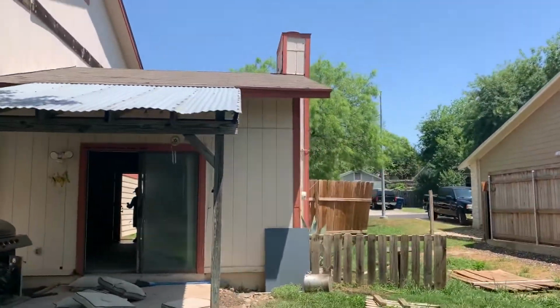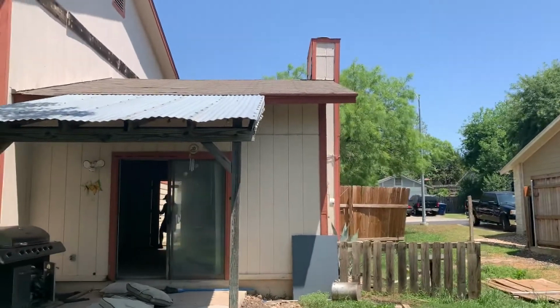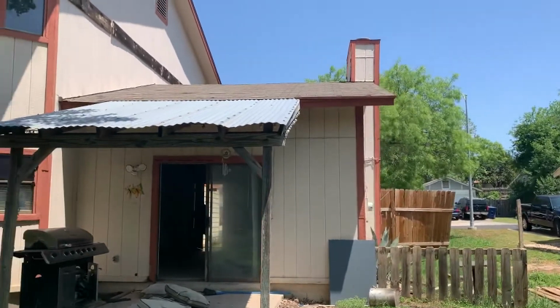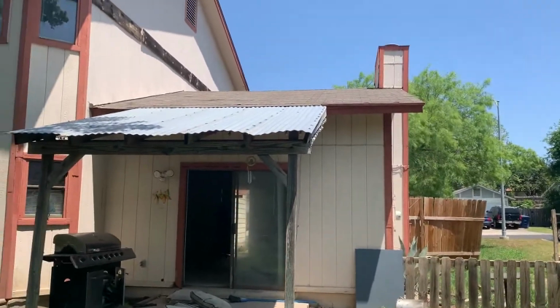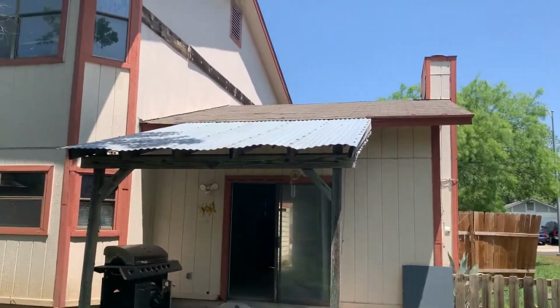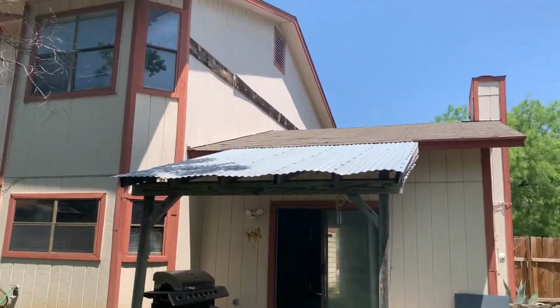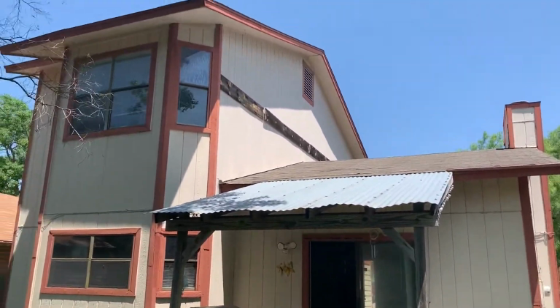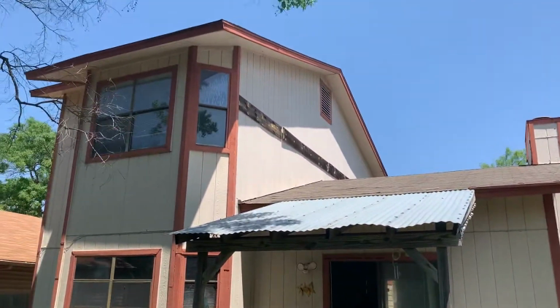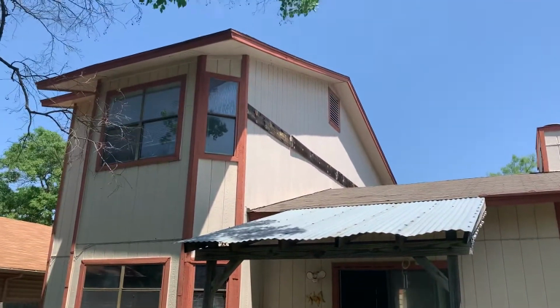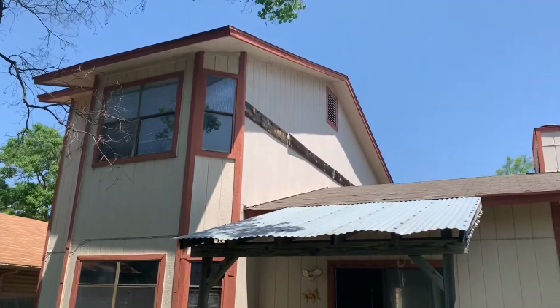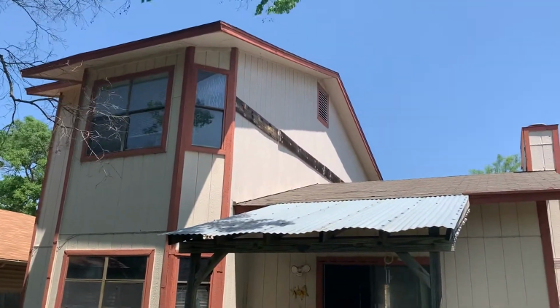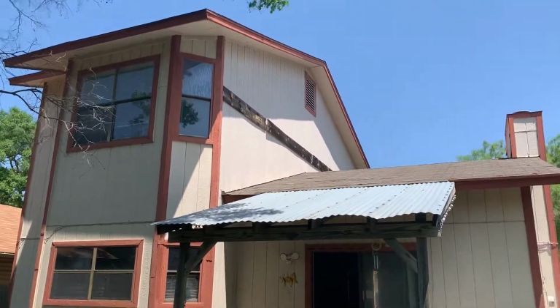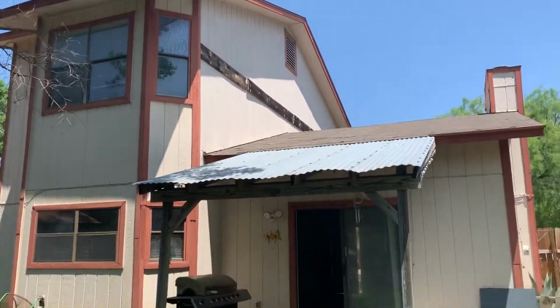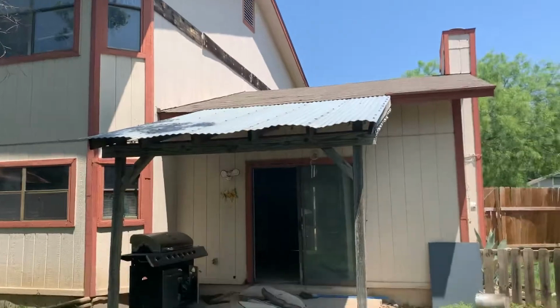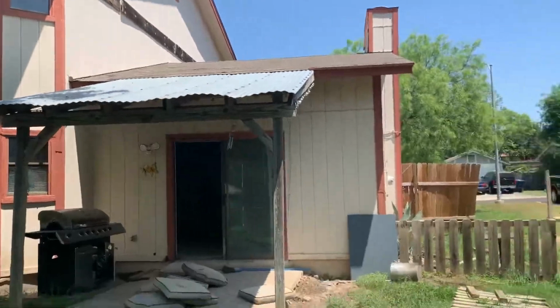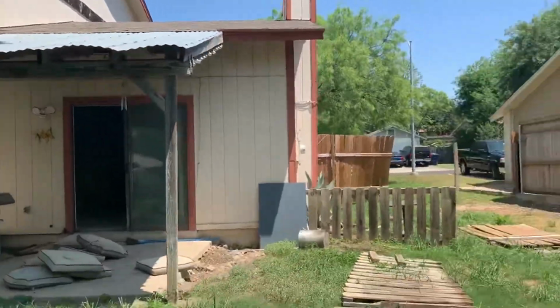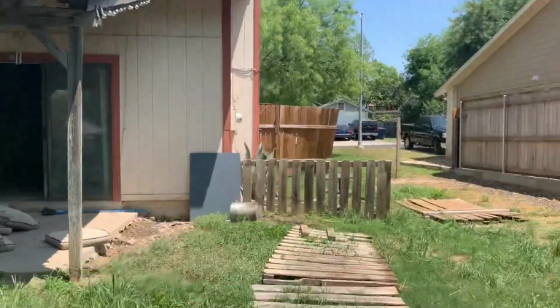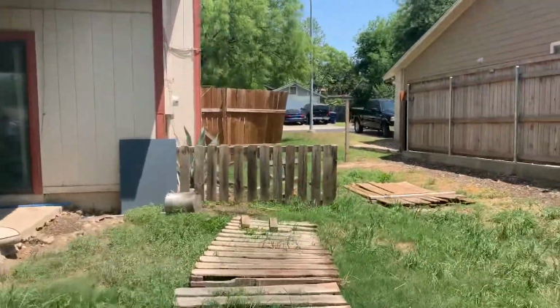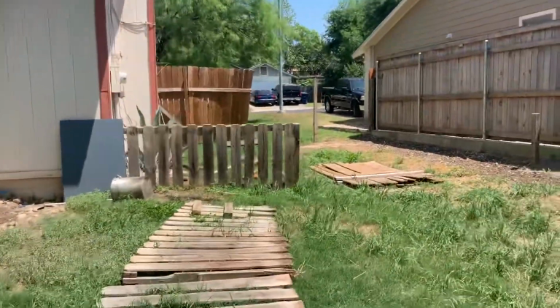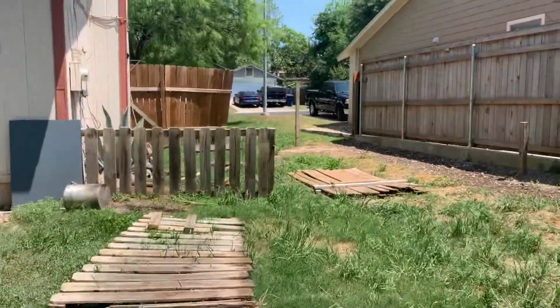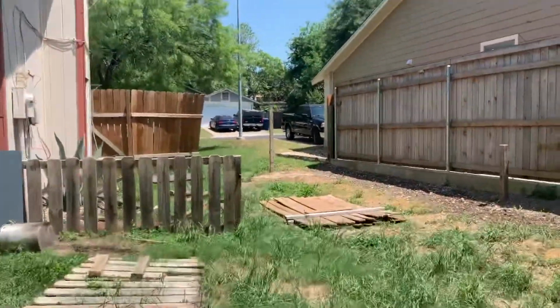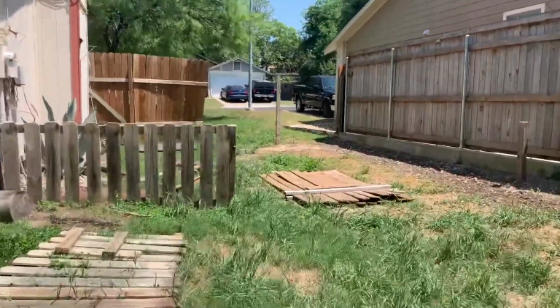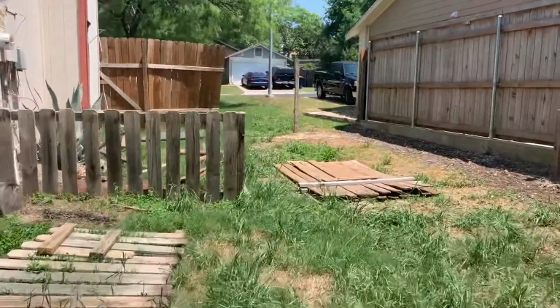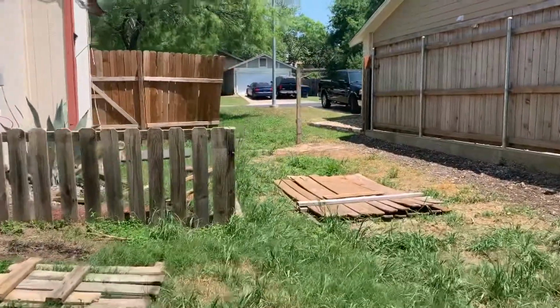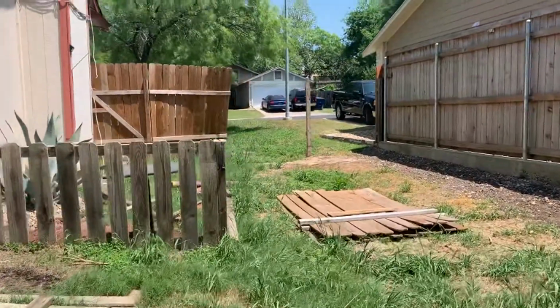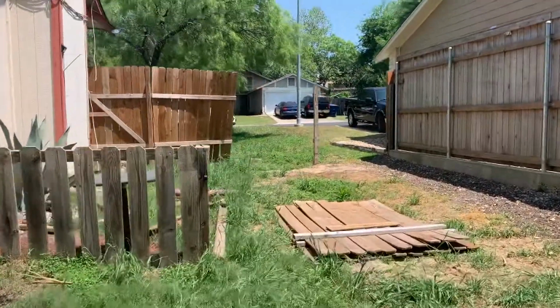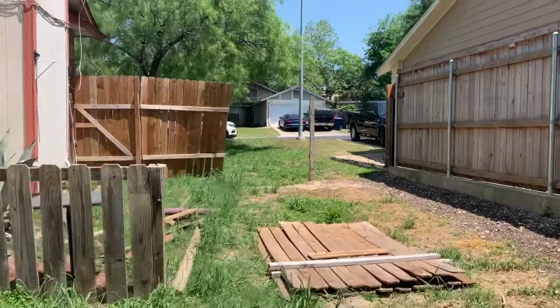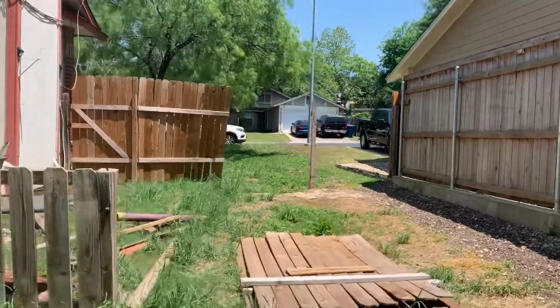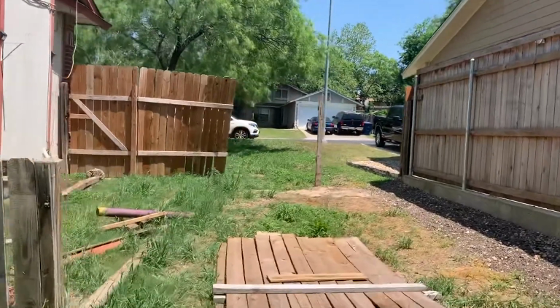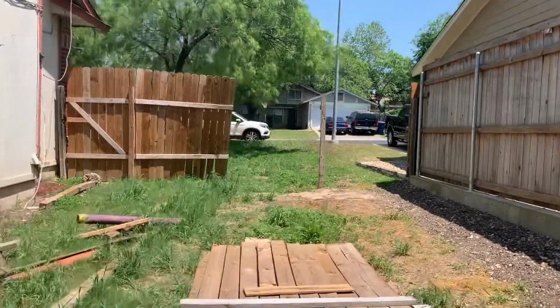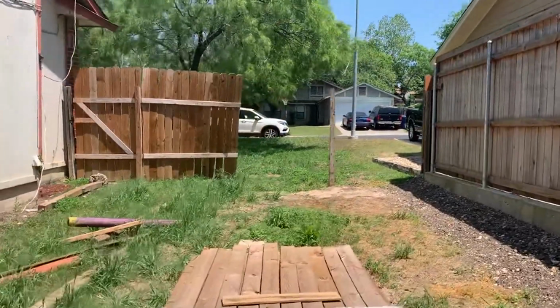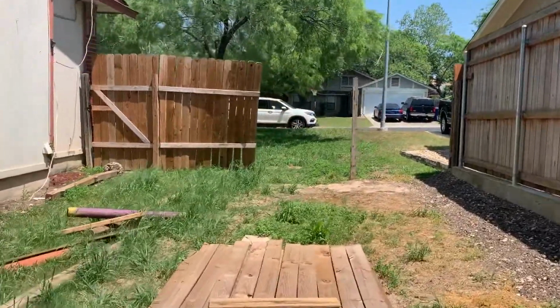Looking at this roof, I seriously think you need to go ahead and replace the roof — looks pretty aged and weathered. You also have a fence that needs to be replaced right here, just this one section of the fence.